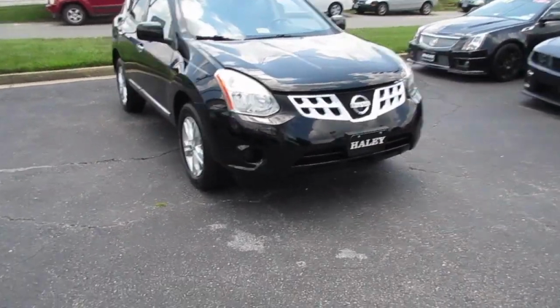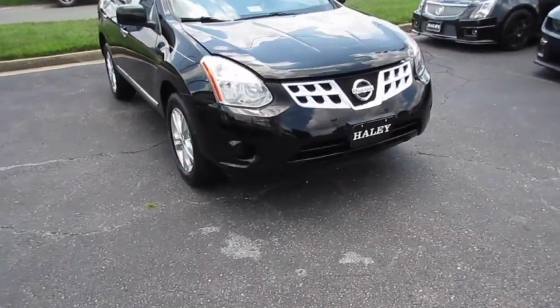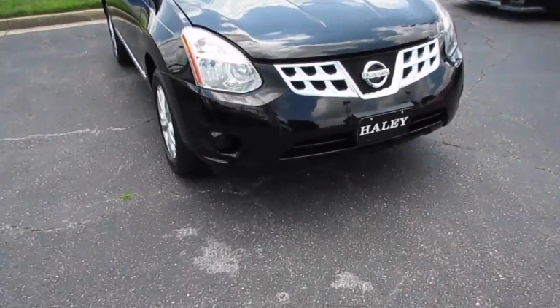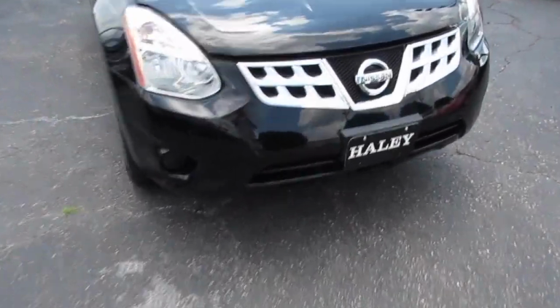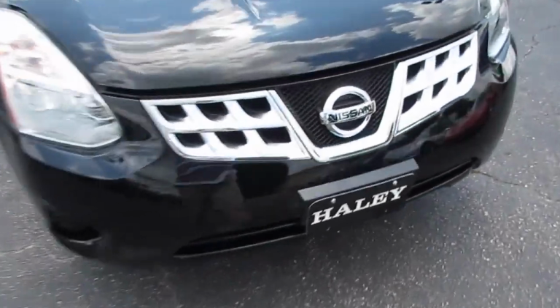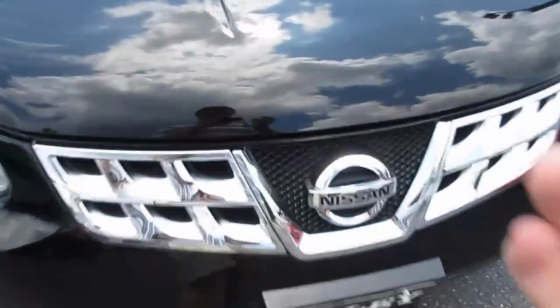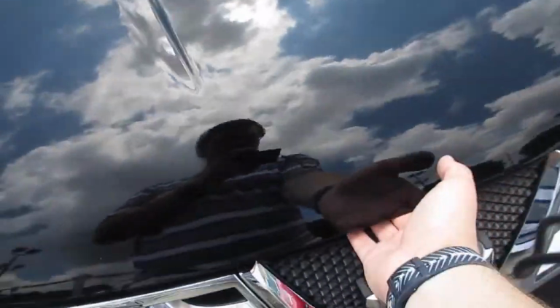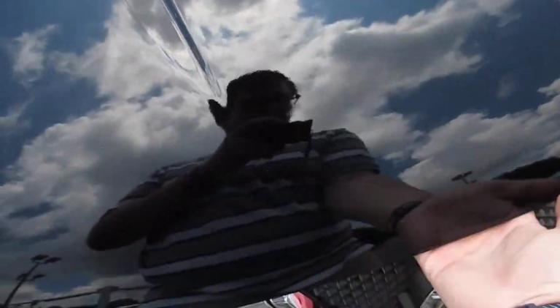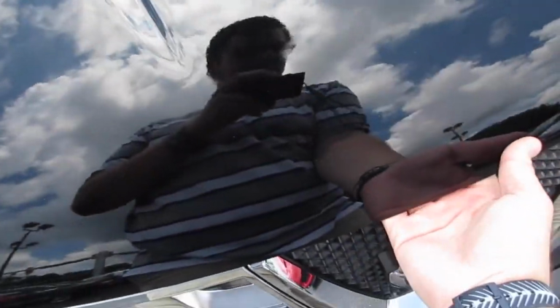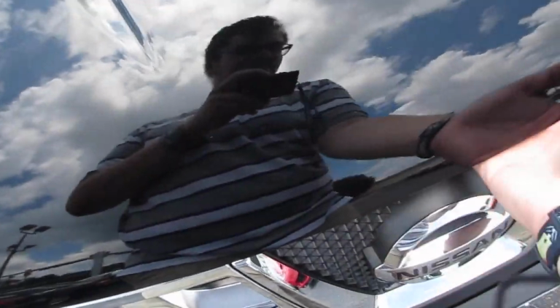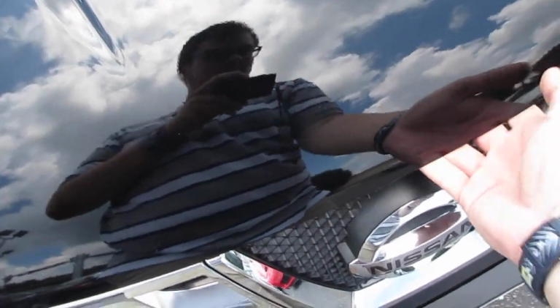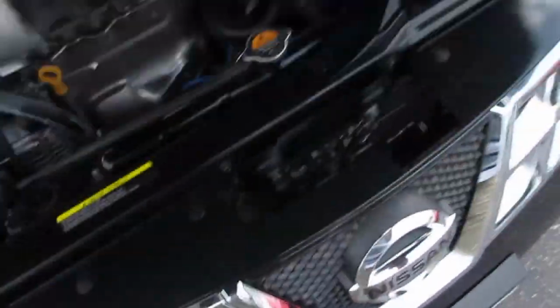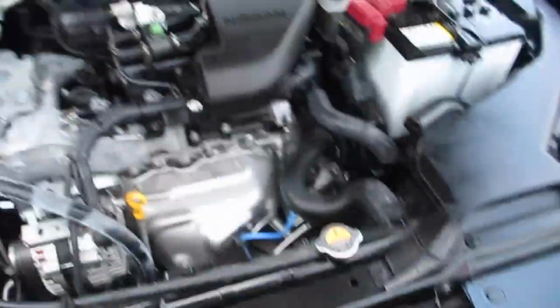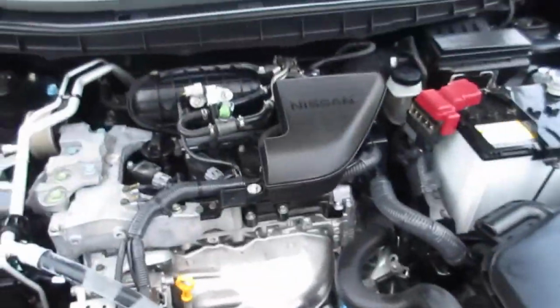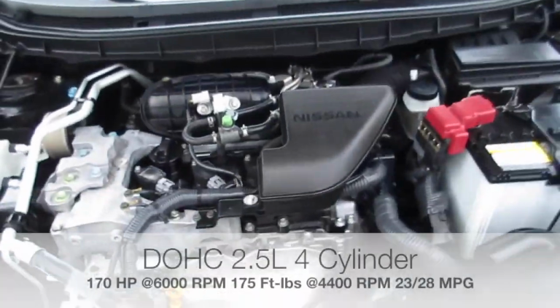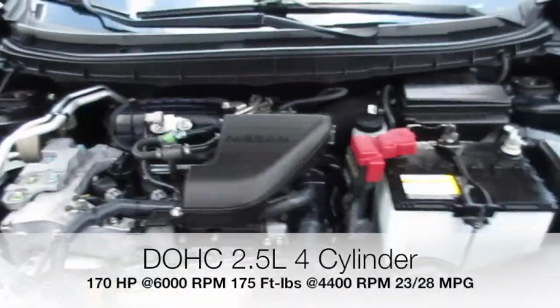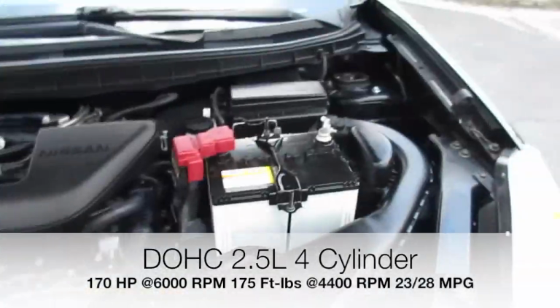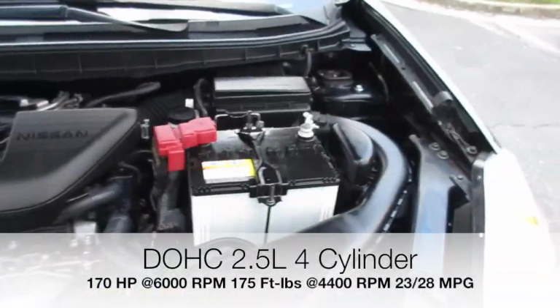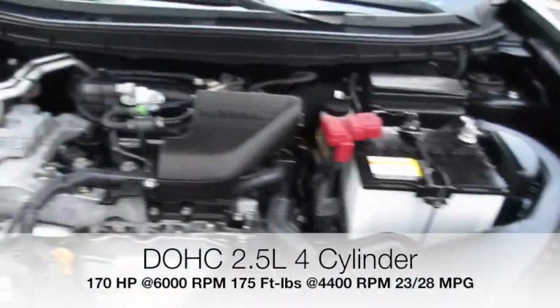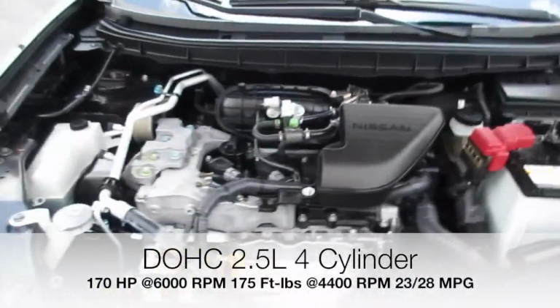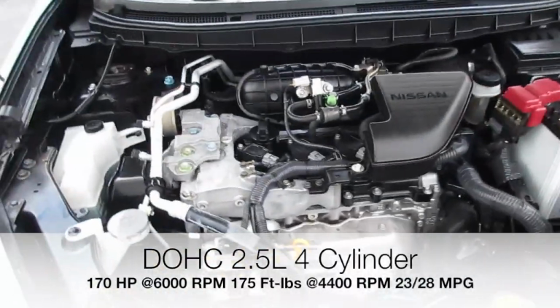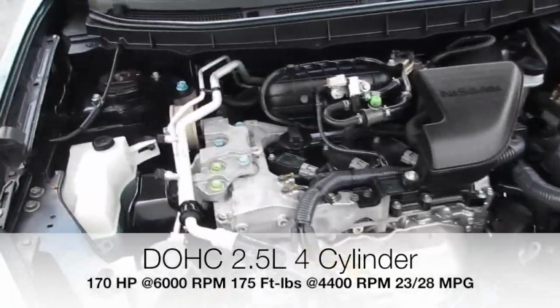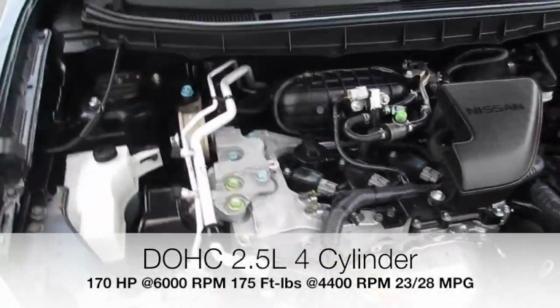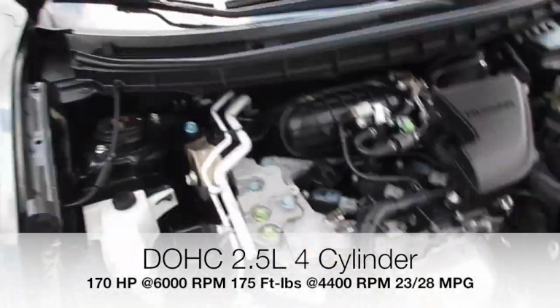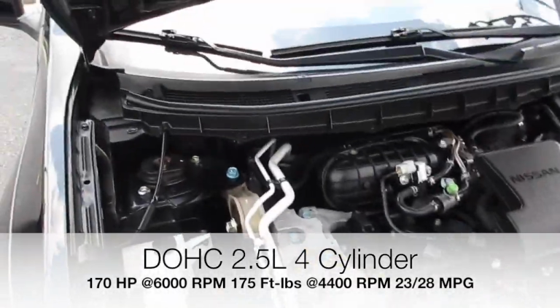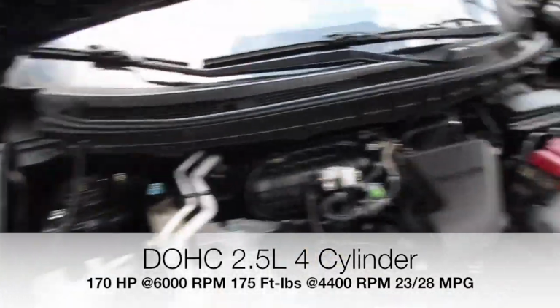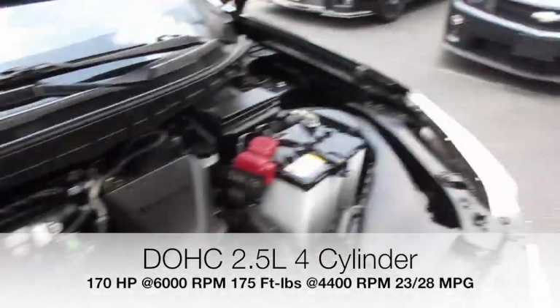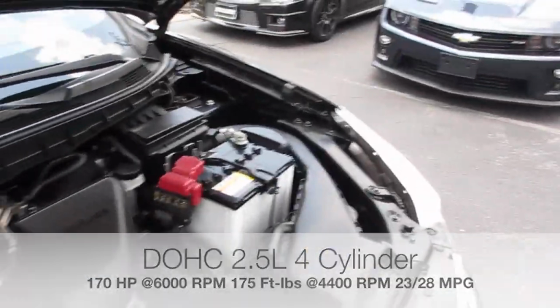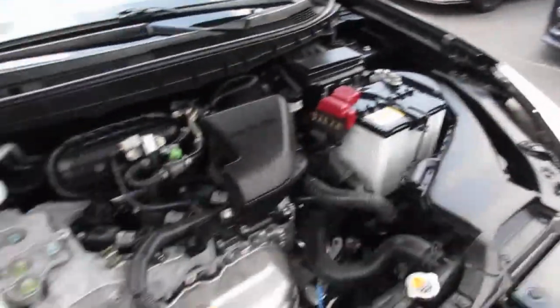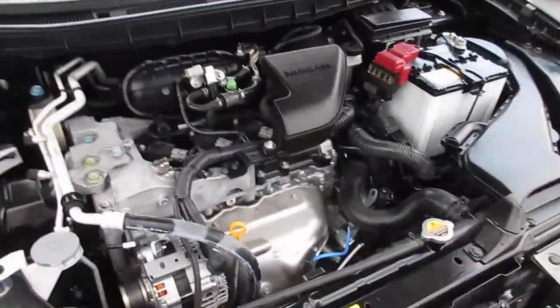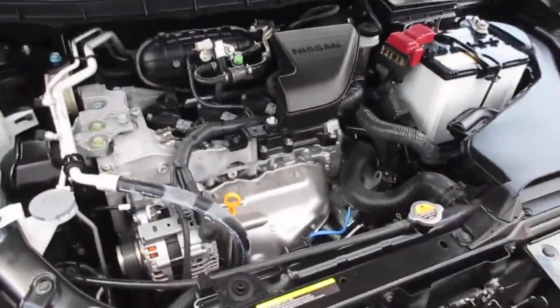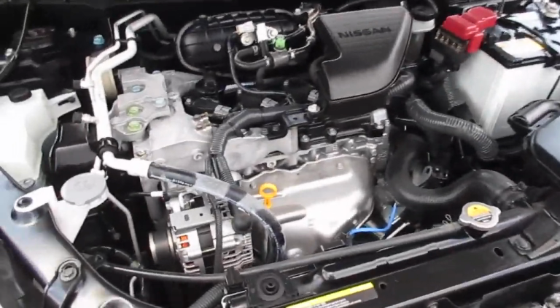Going ahead and reaching up underneath the hood — this one is equipped with Nissan's 2.5-liter inline four-cylinder engine, running absolutely excellent, and compared to the CVT it moves the vehicle pretty well.